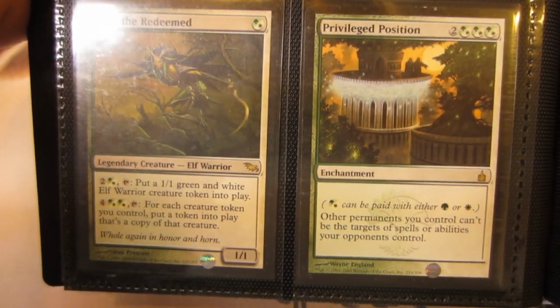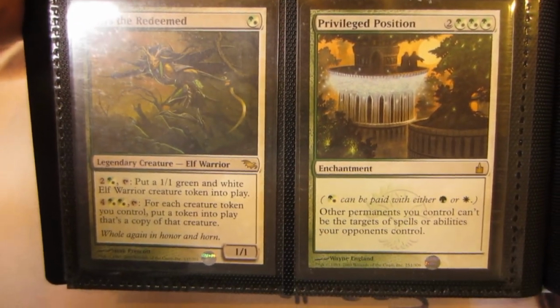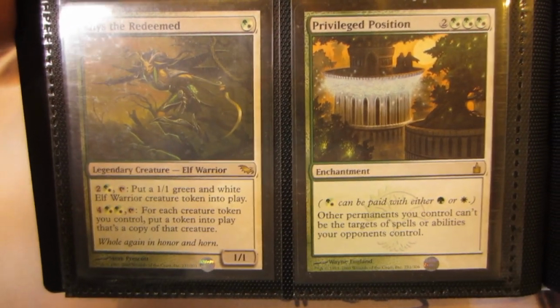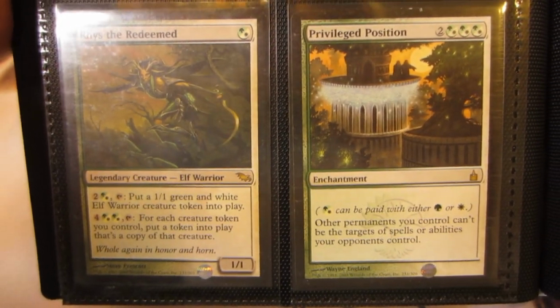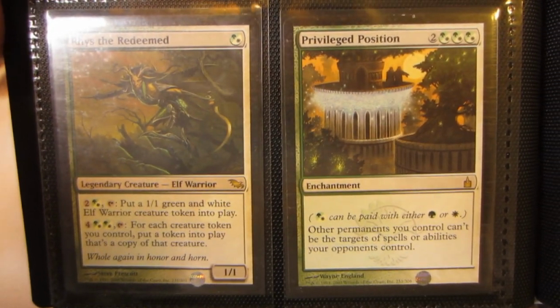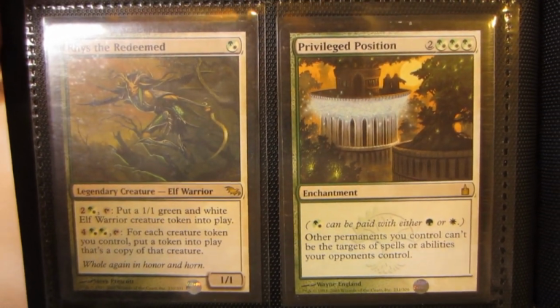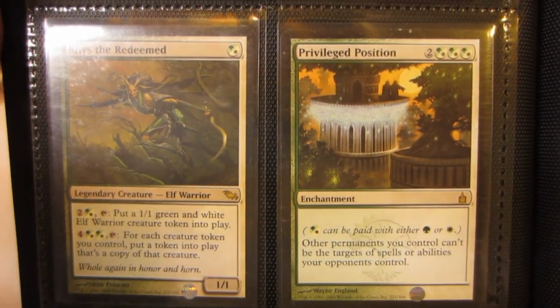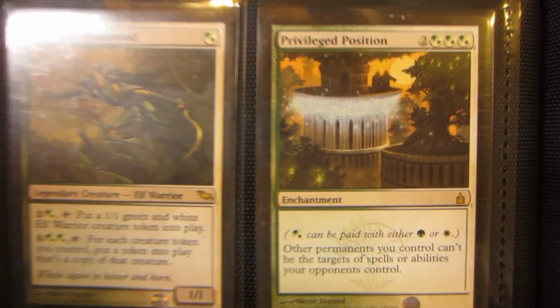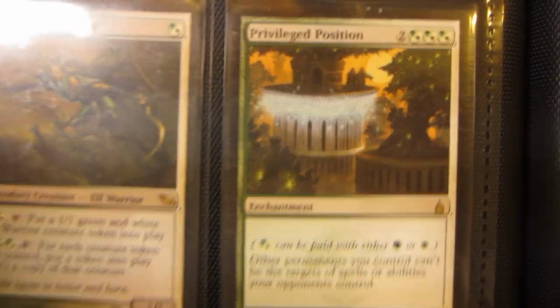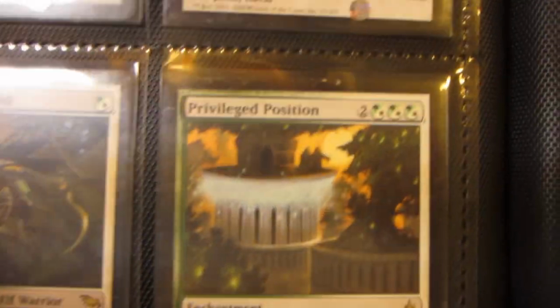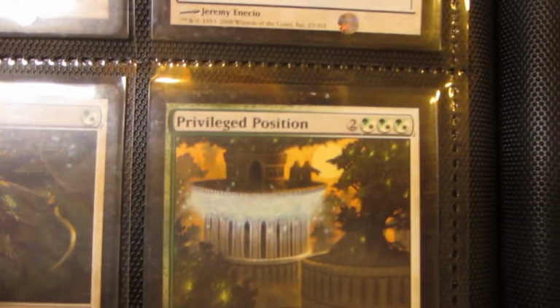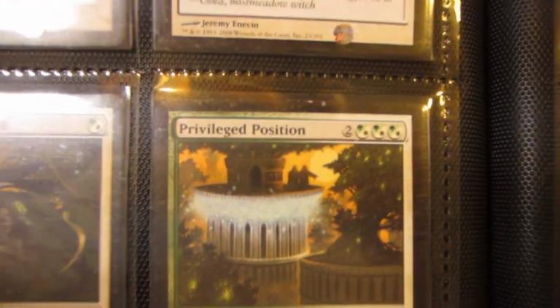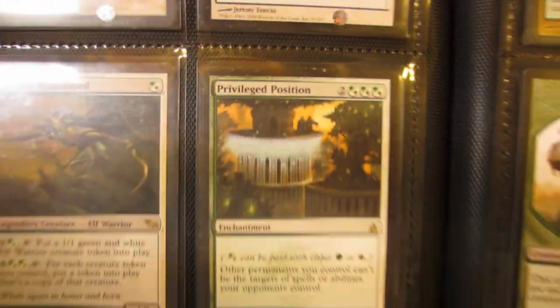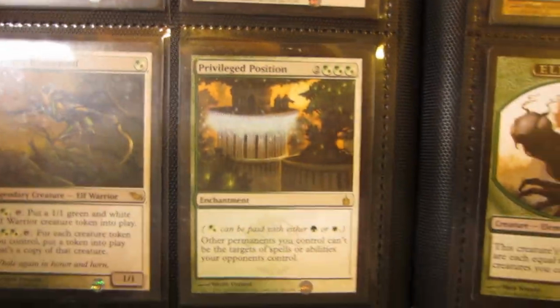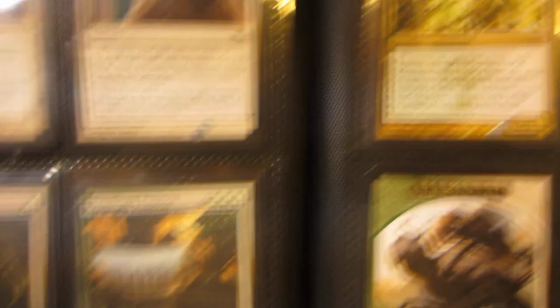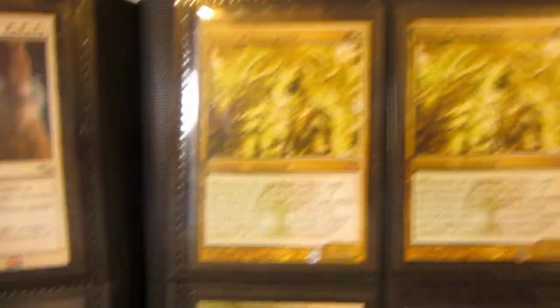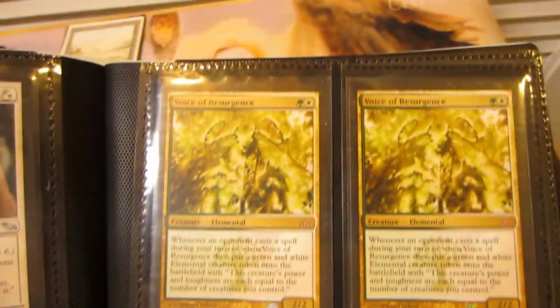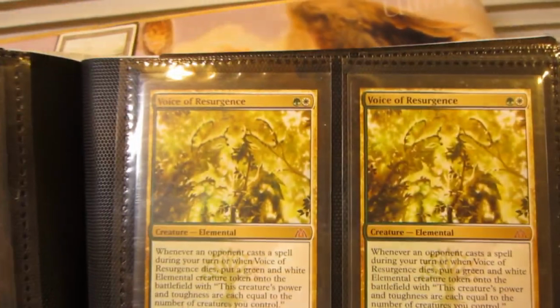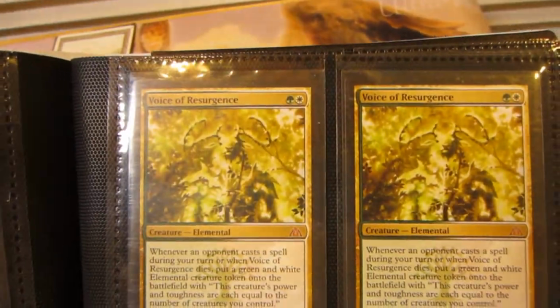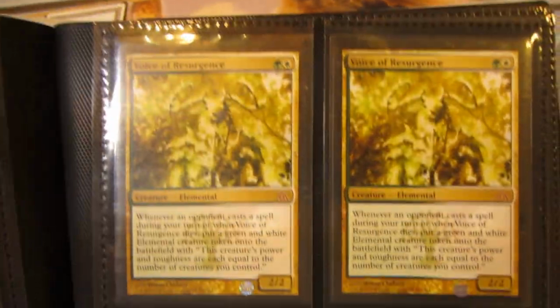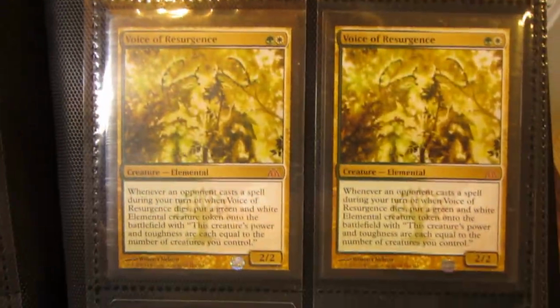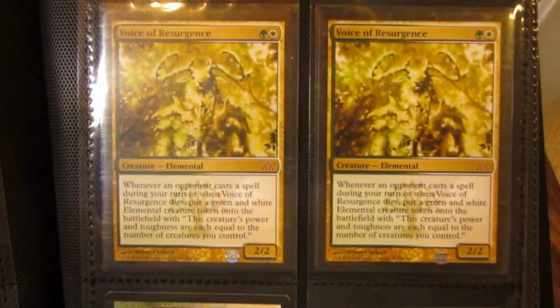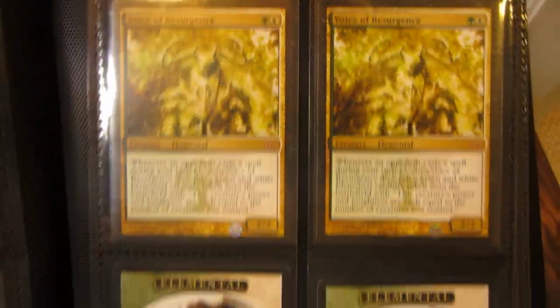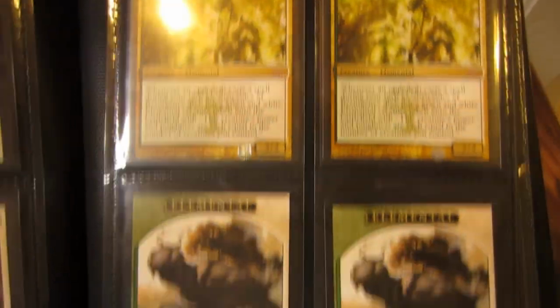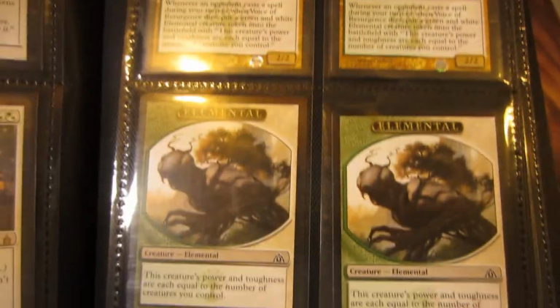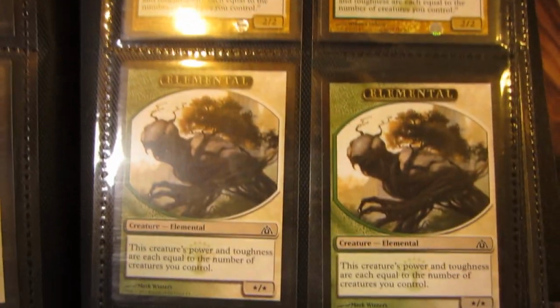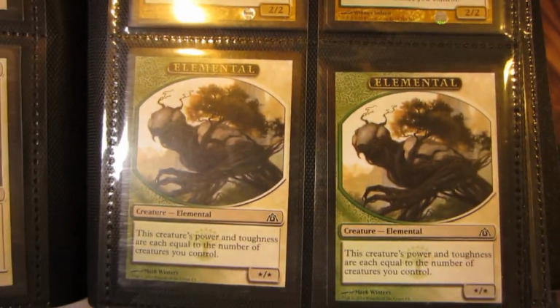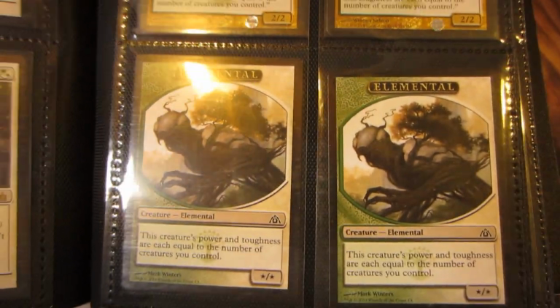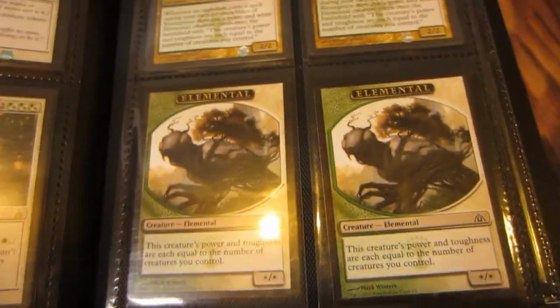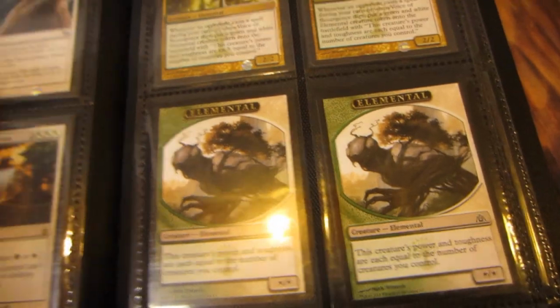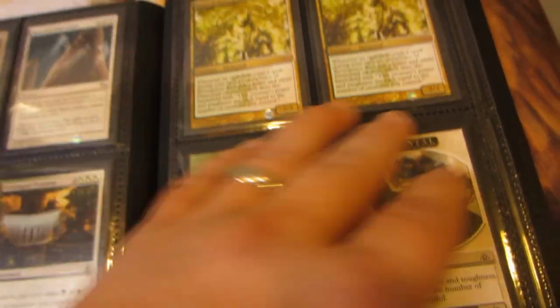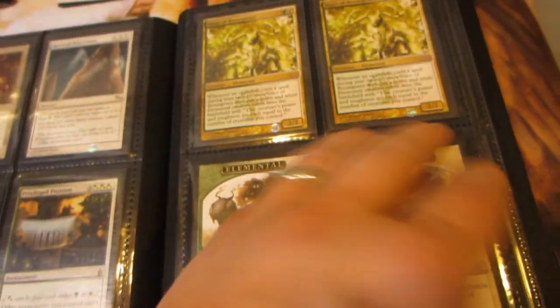Privileged Position in SP — you can see the whitening right up there at the top. Two Voice of Resurgence and two of the Tokens.